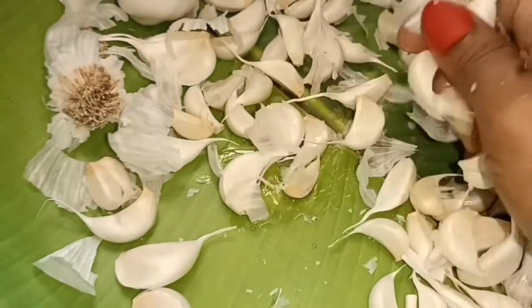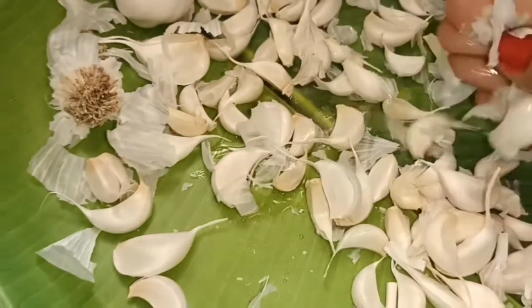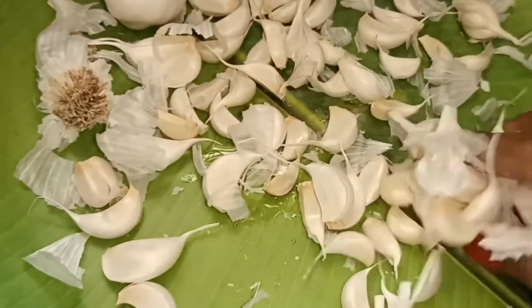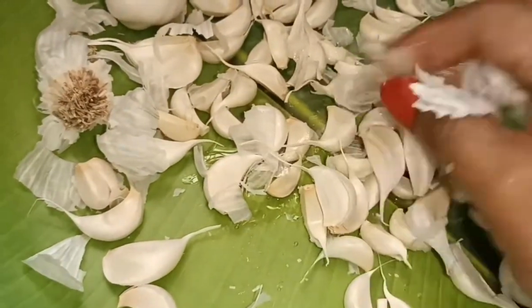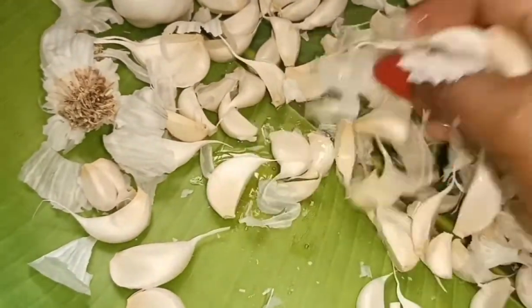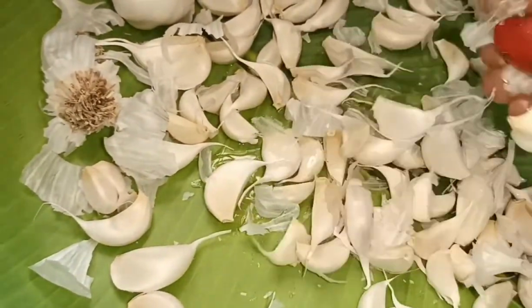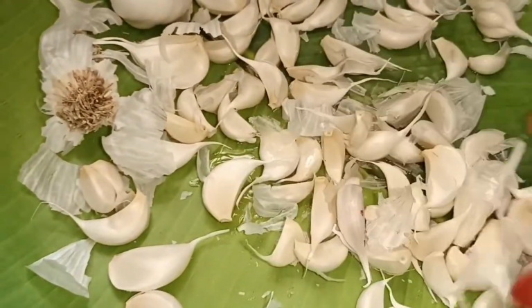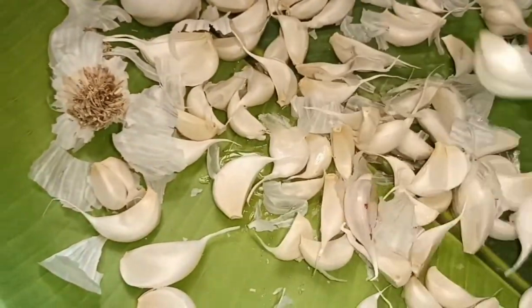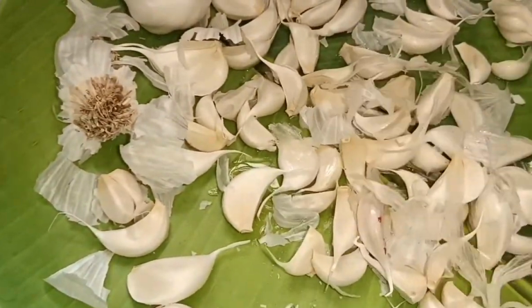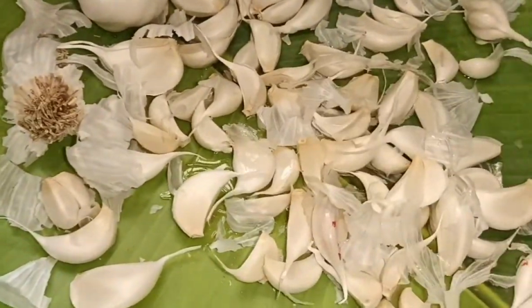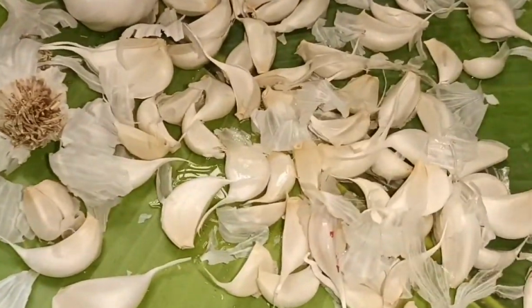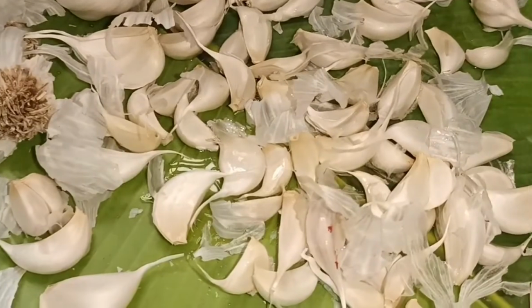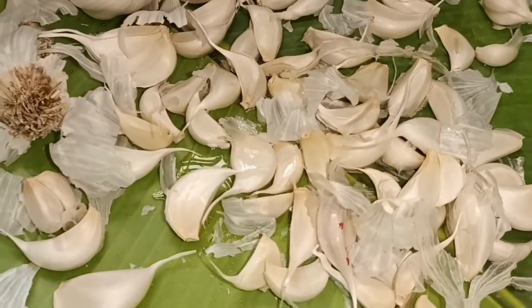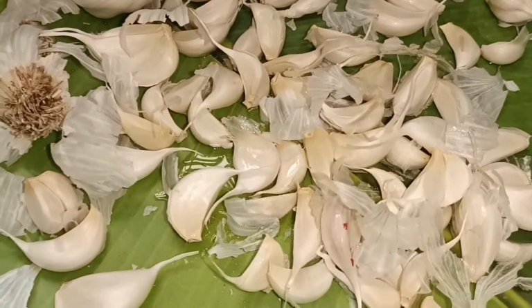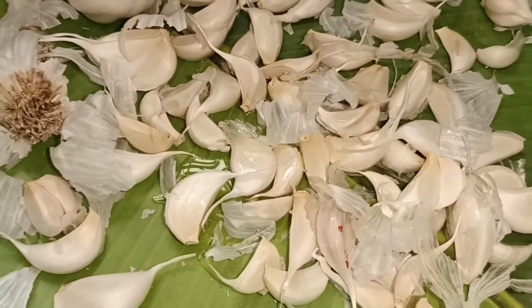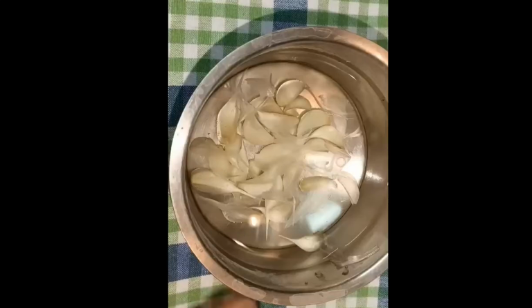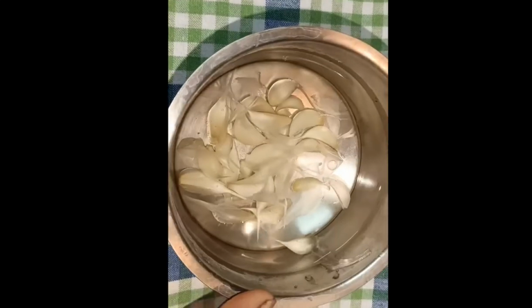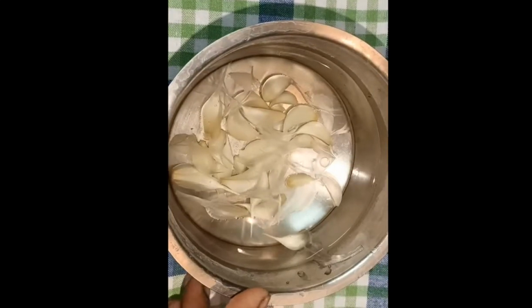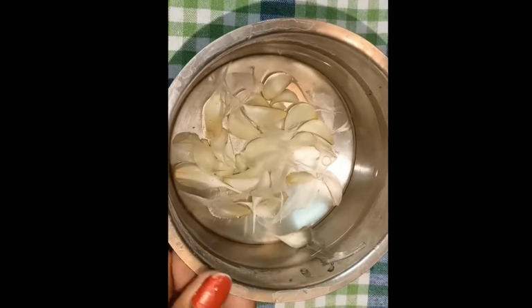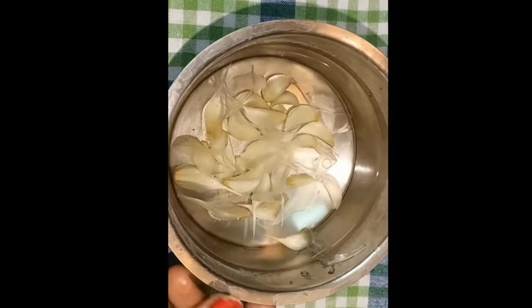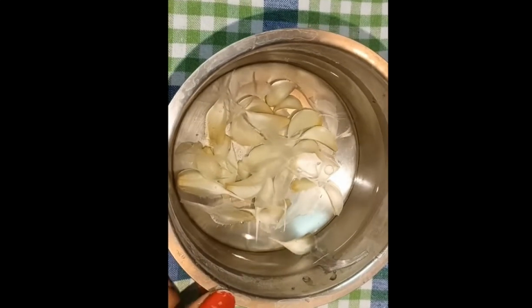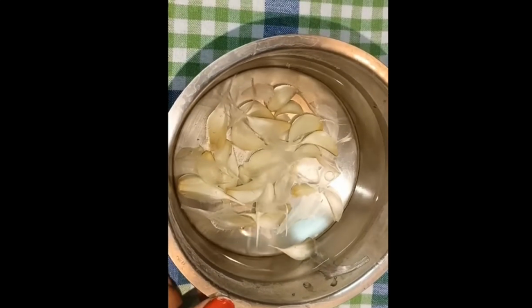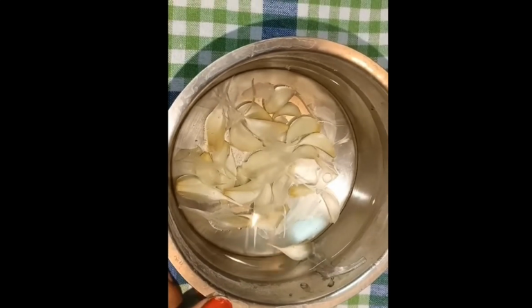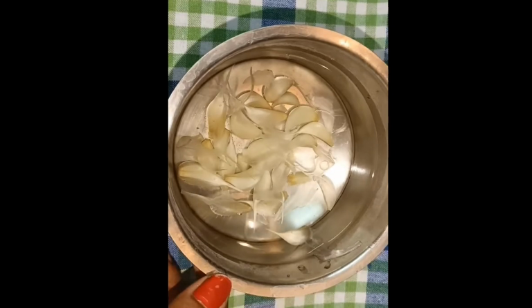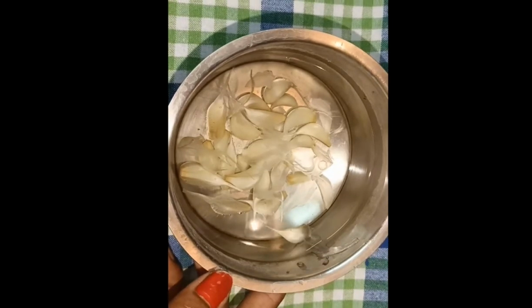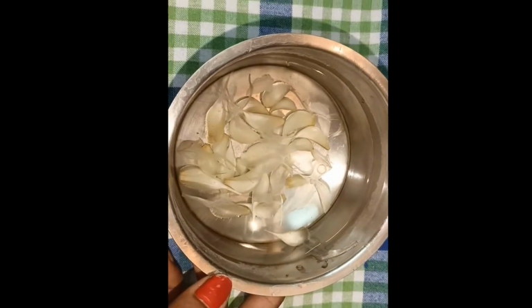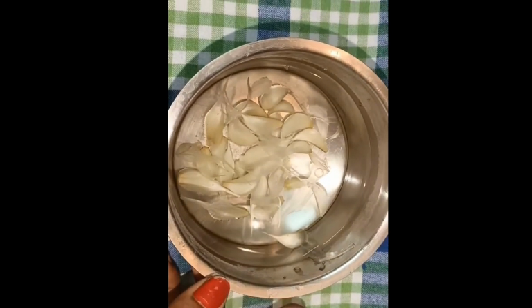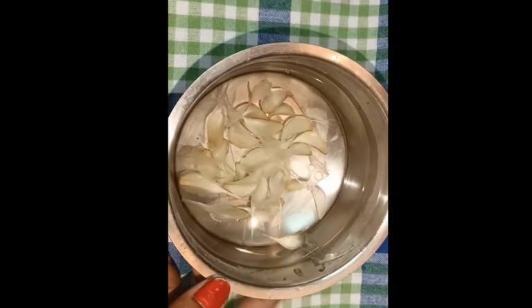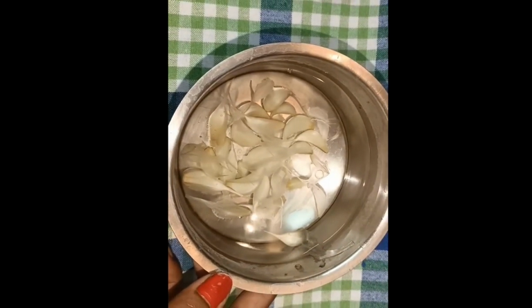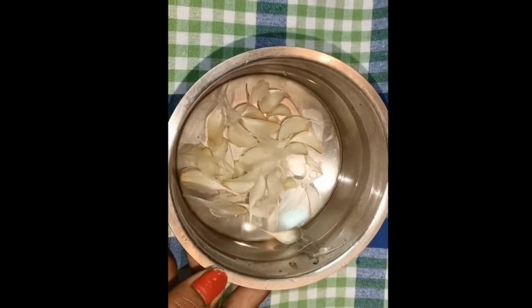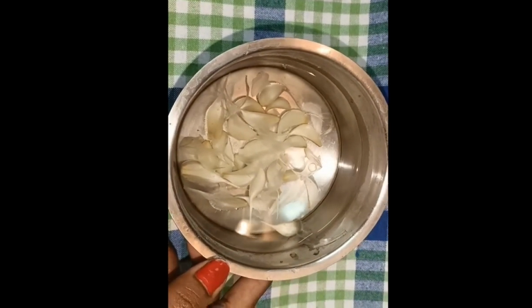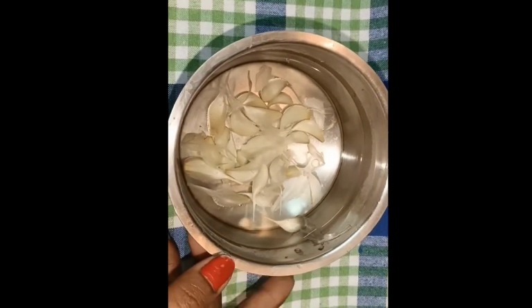I will put it in for 3 to 4 hours. It is easy to put it in the water — this is the last tip. The final tip is to put water in a bowl.